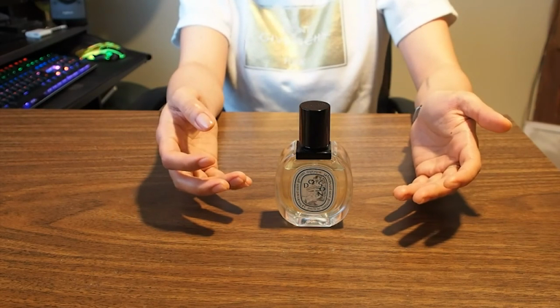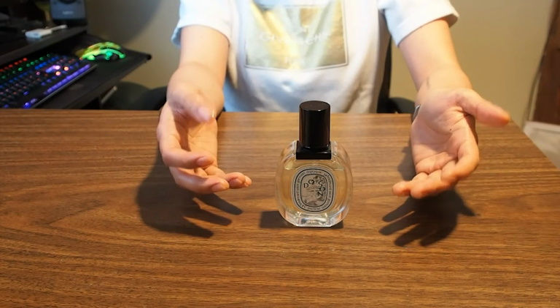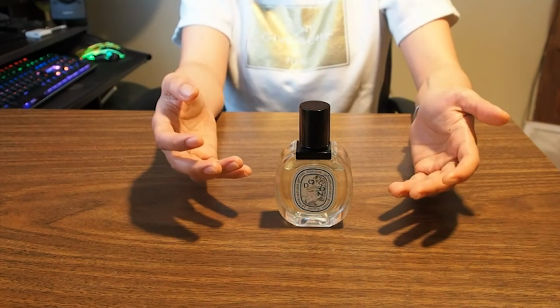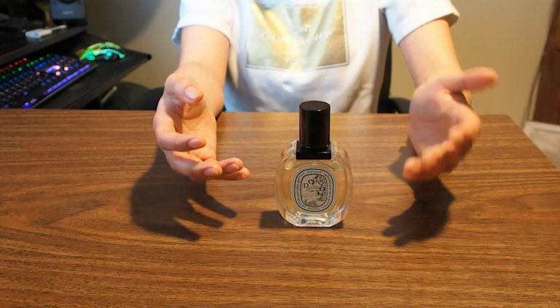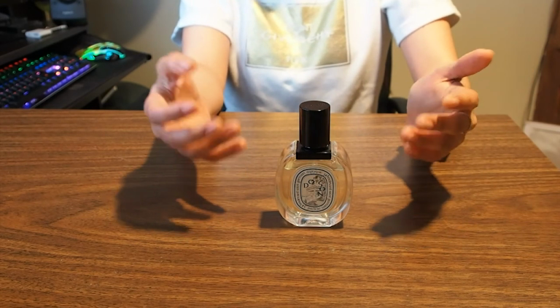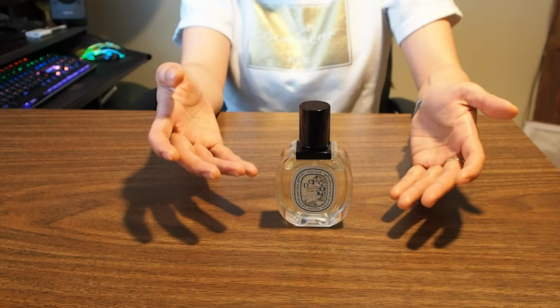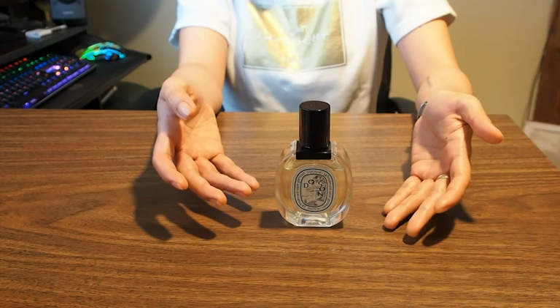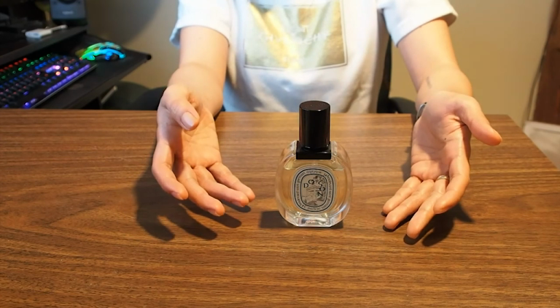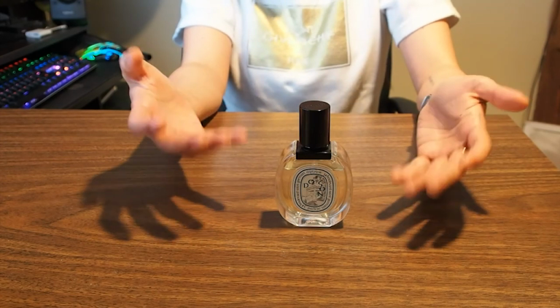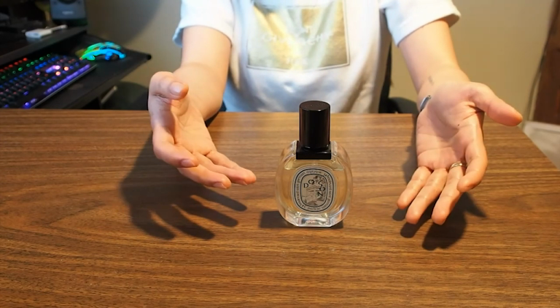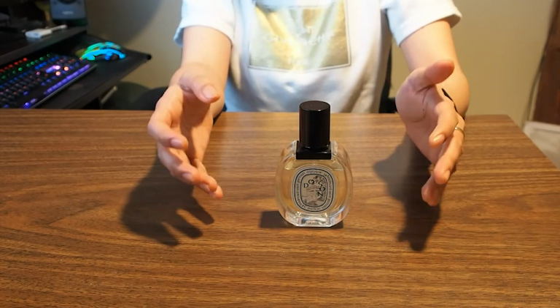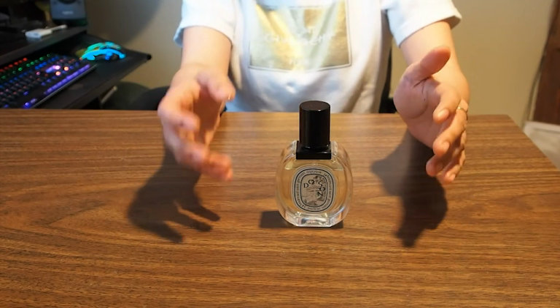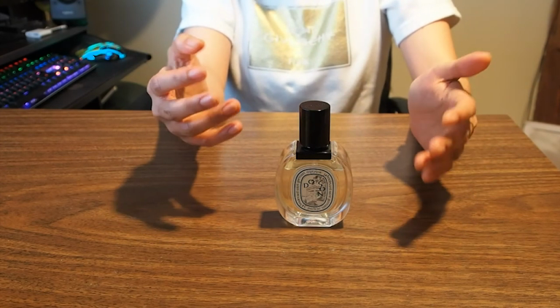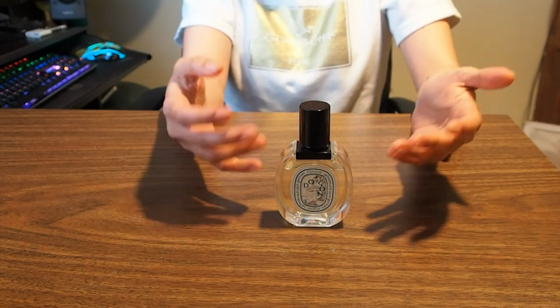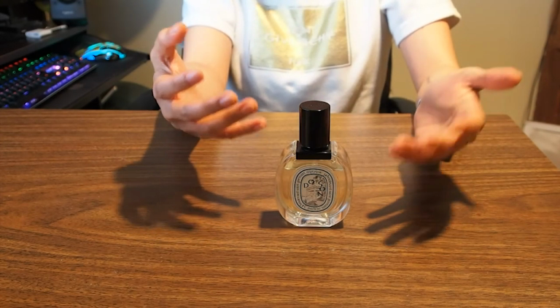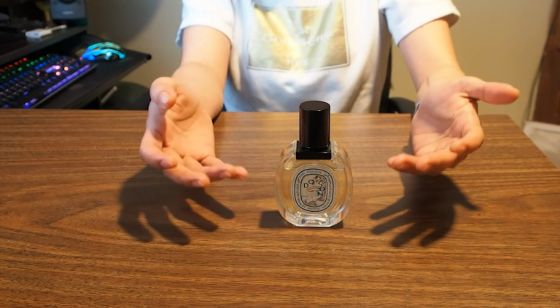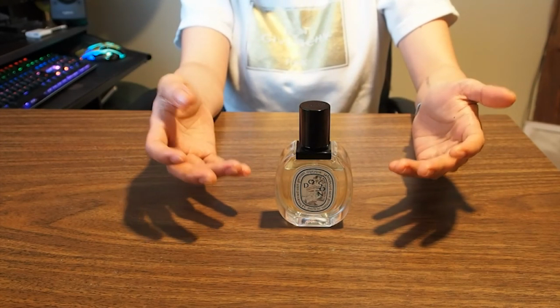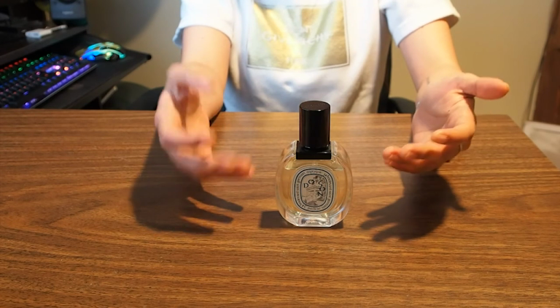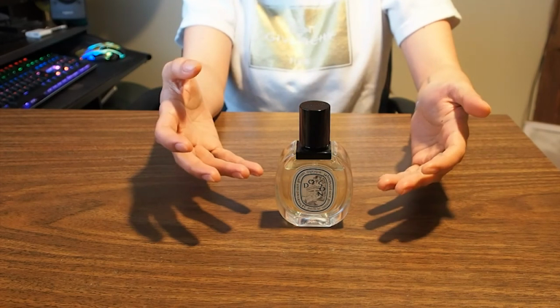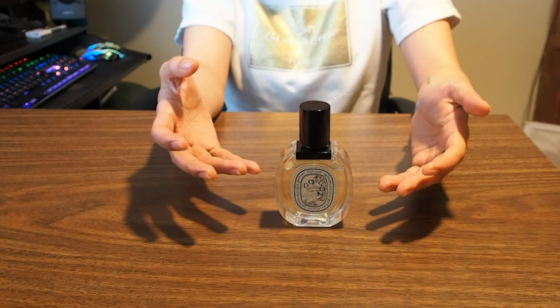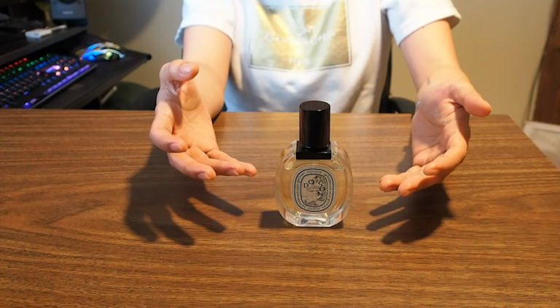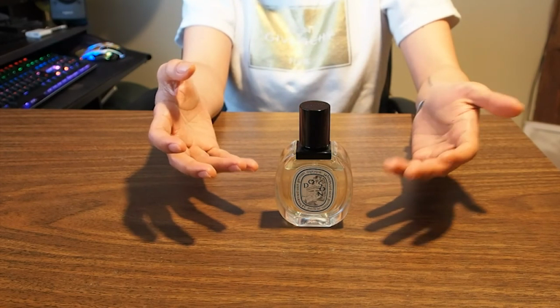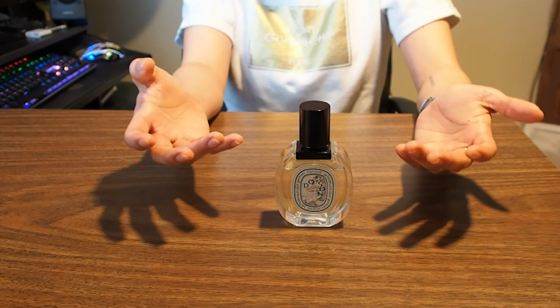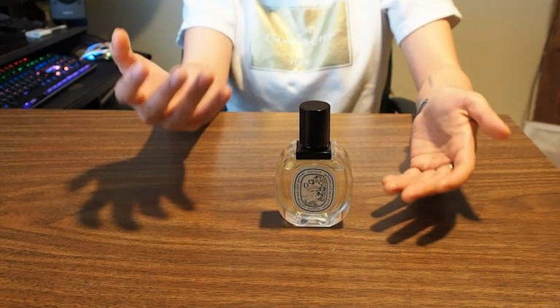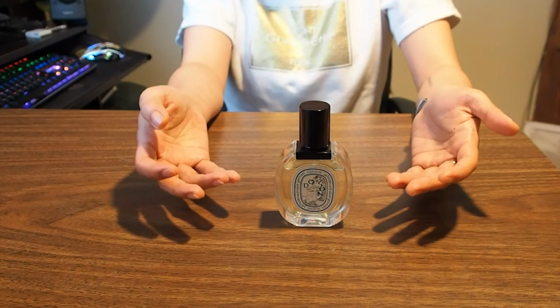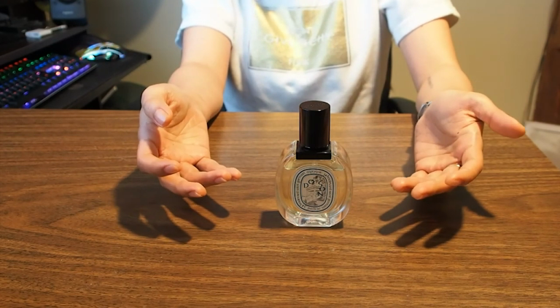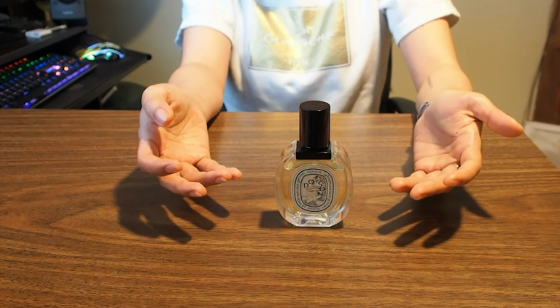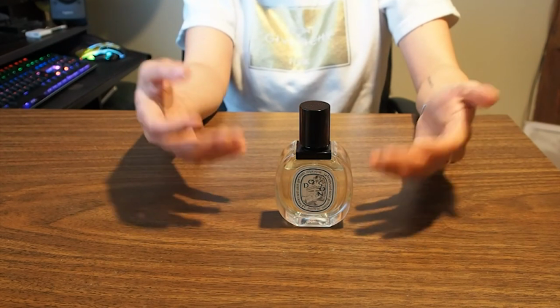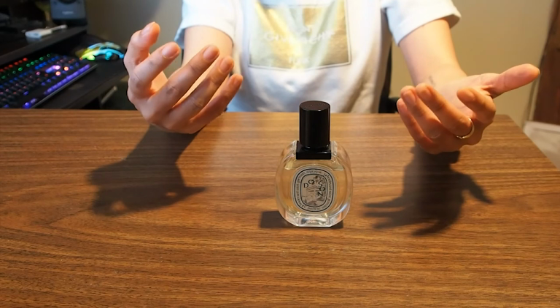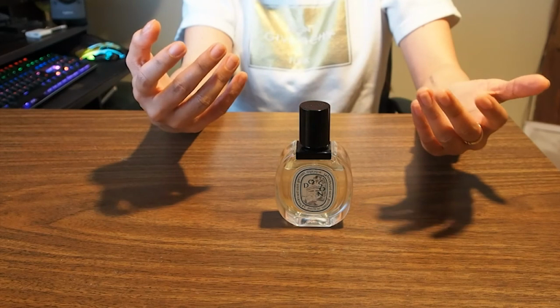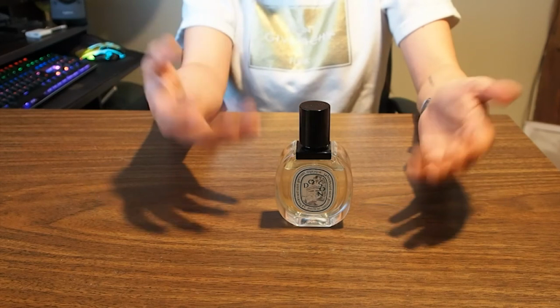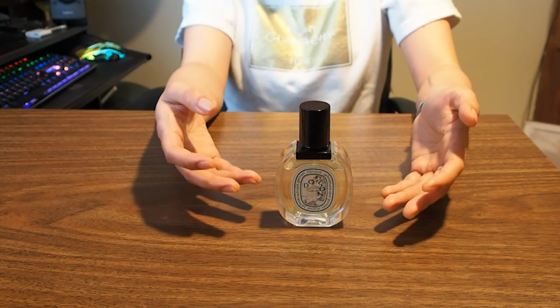Now you're wondering where you can get this. You can get it from diptyqueparis.com, Nordstrom, and if you live in Canada, you can also find it at Holt Renfrew.